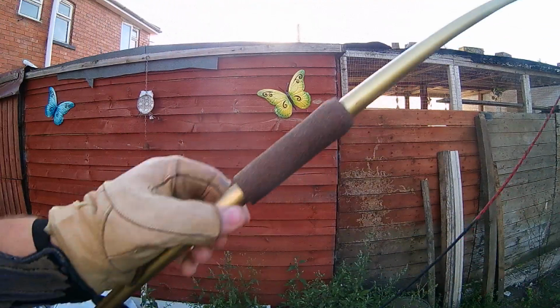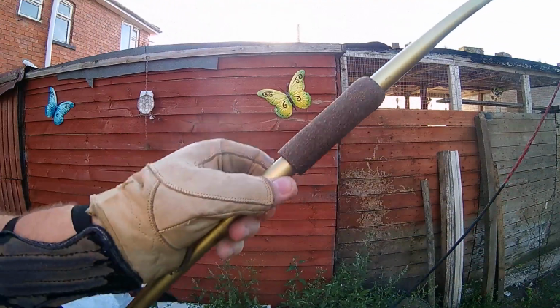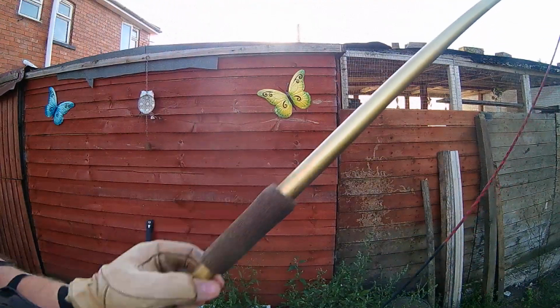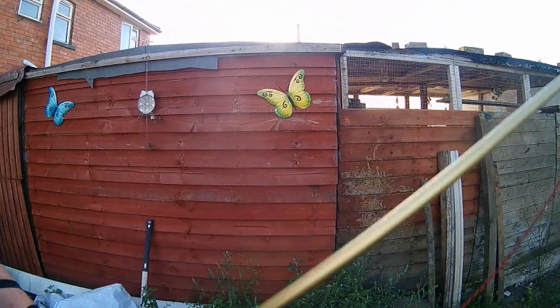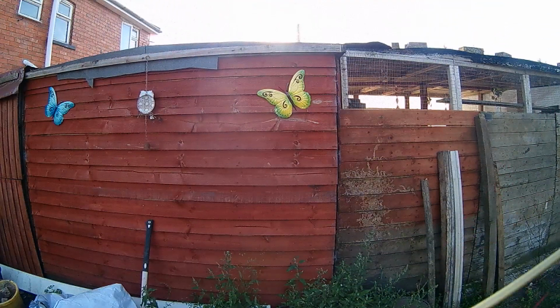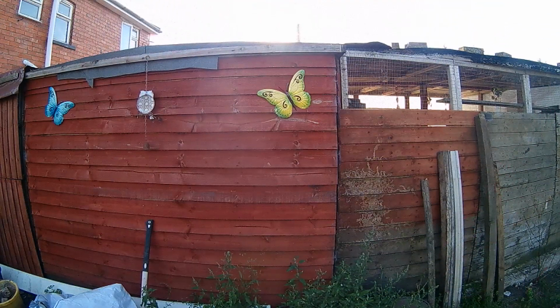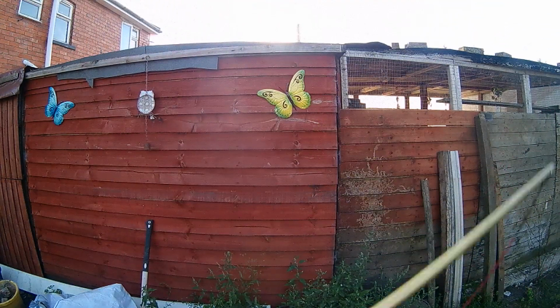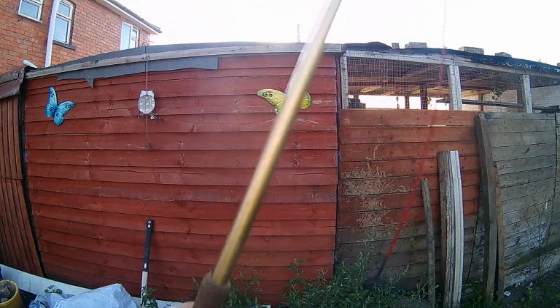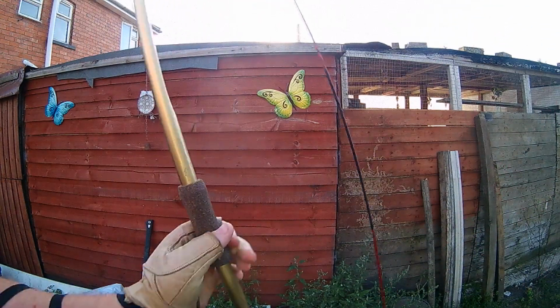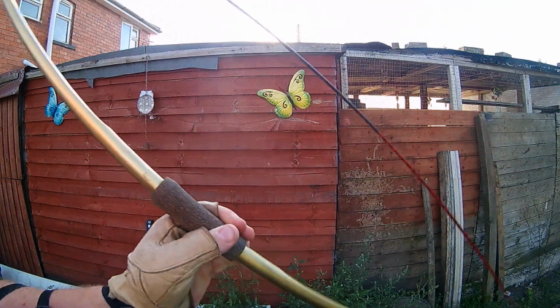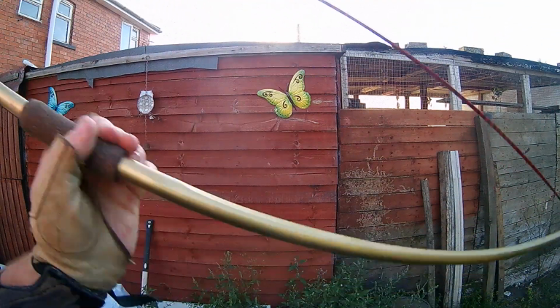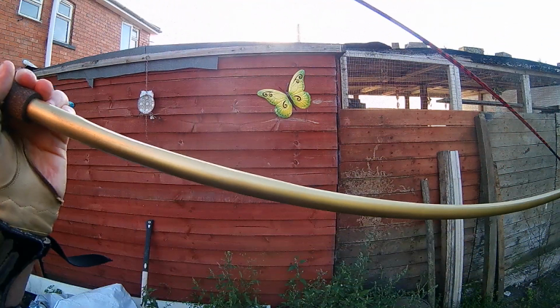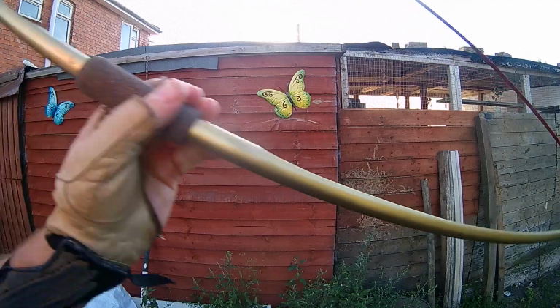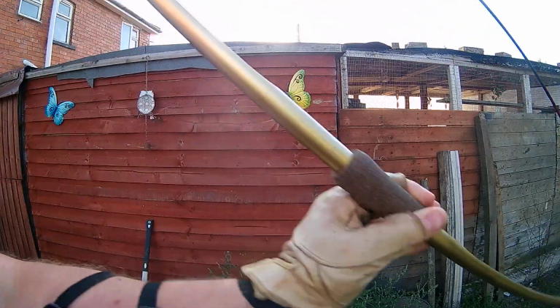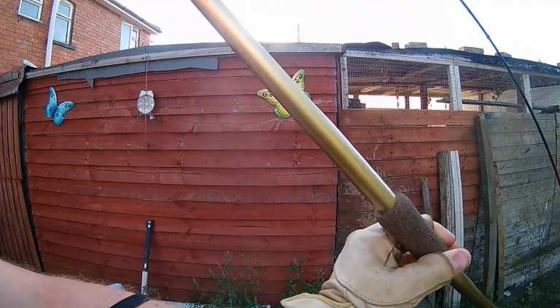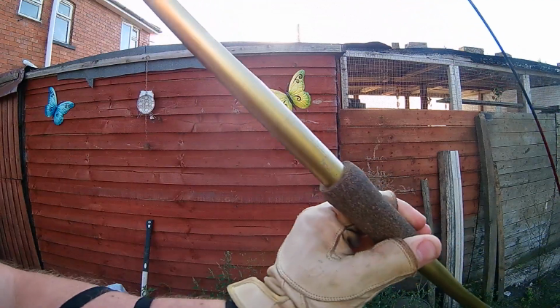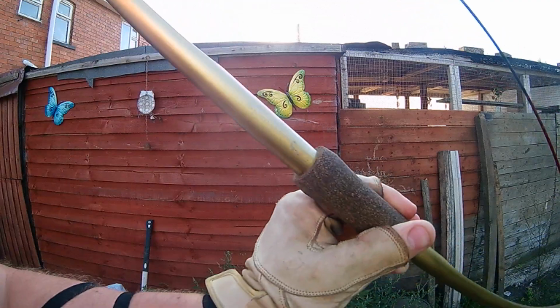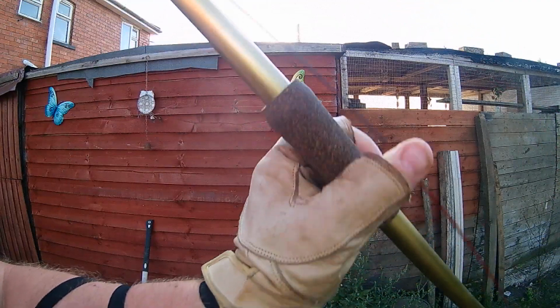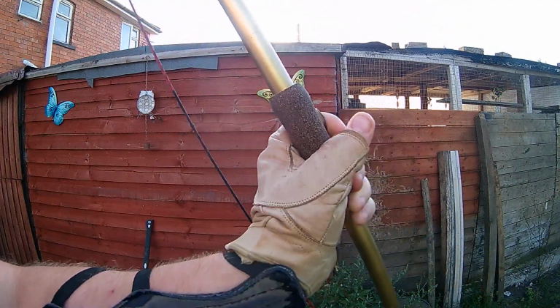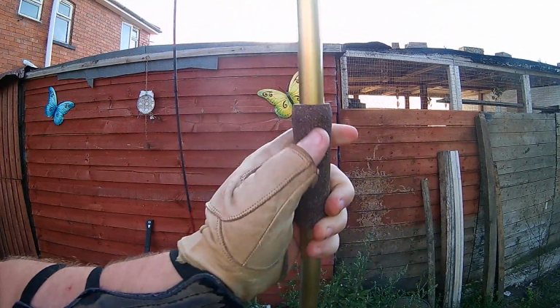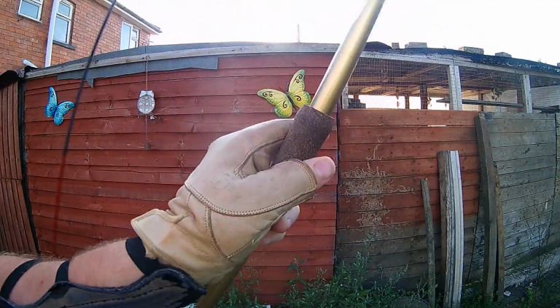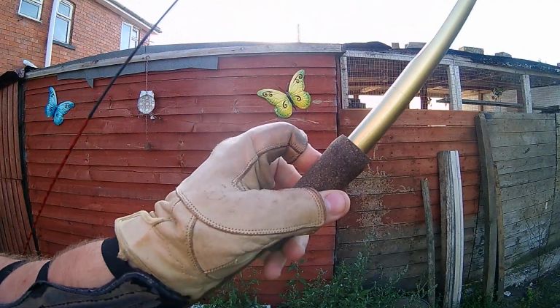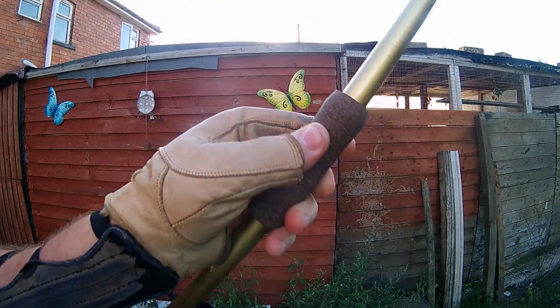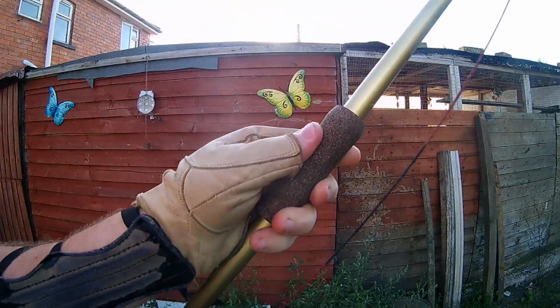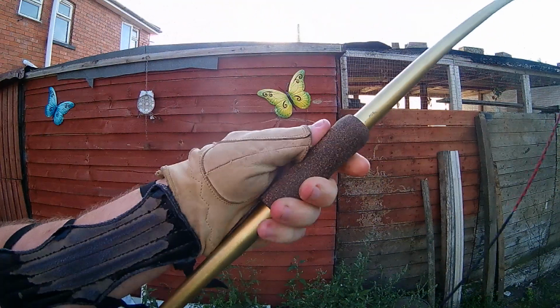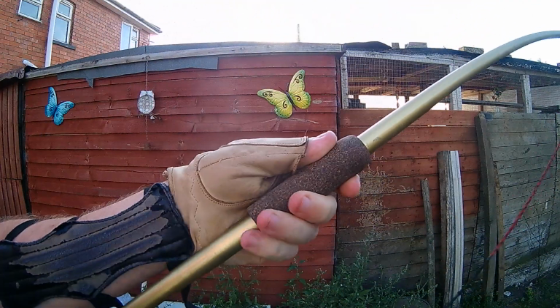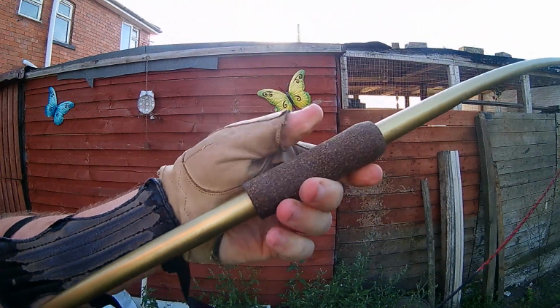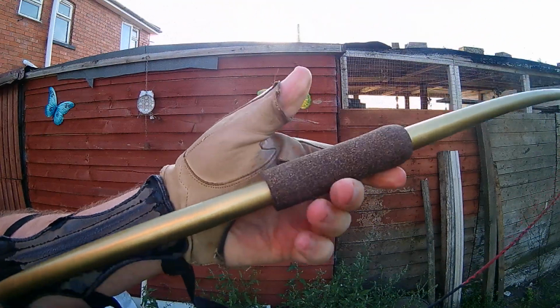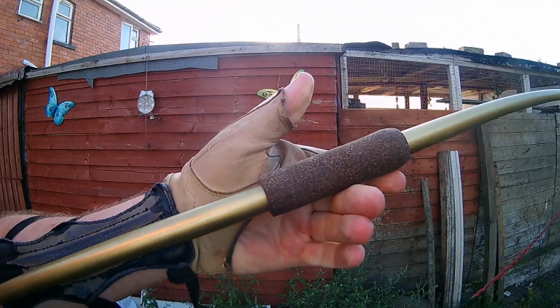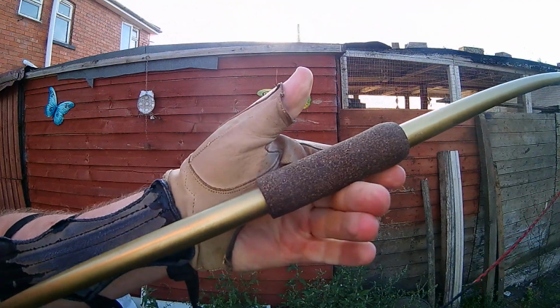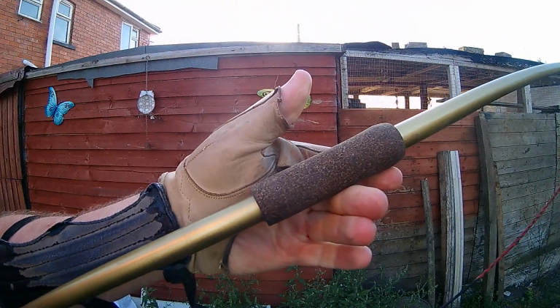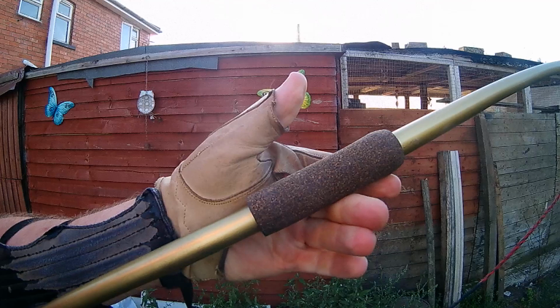It shoots quite nice as well for a solid glass bow. That's the 120-pound fiberglass bow with the cork canter on the back.